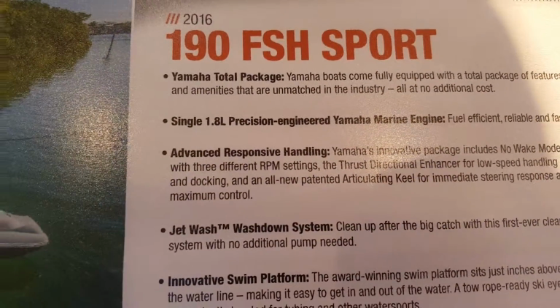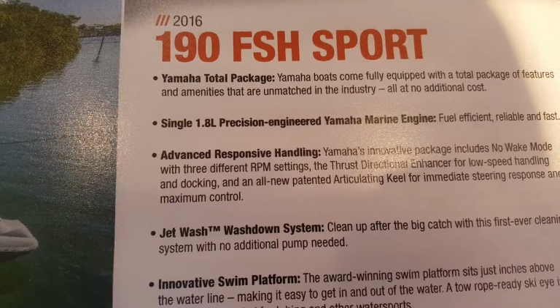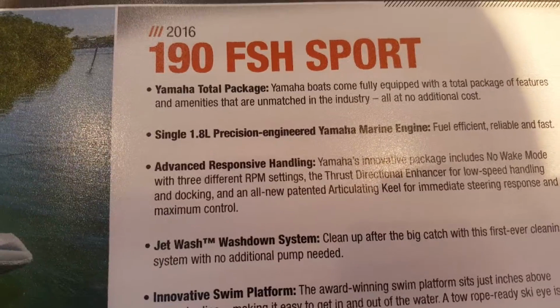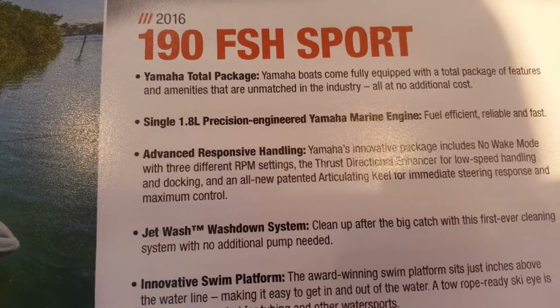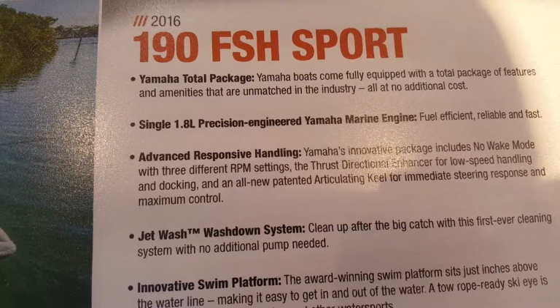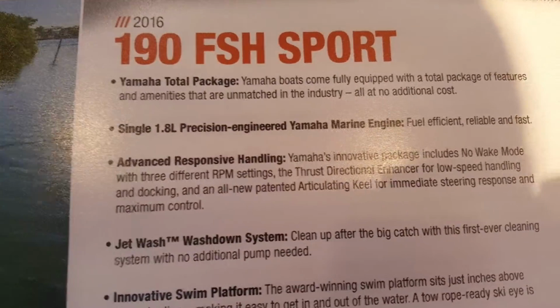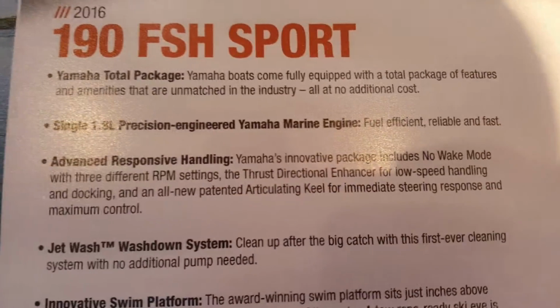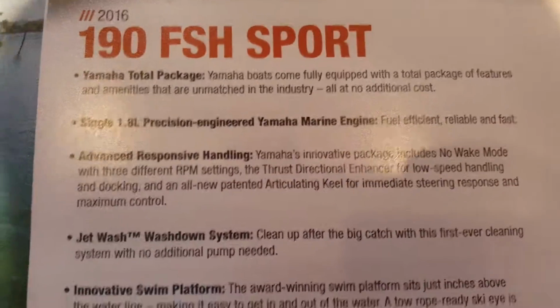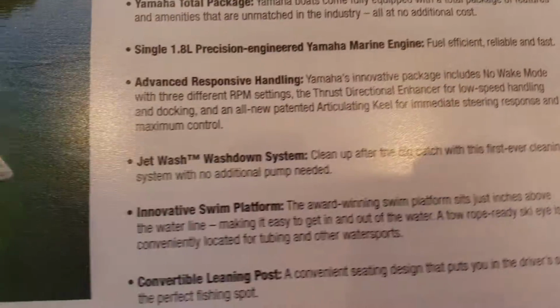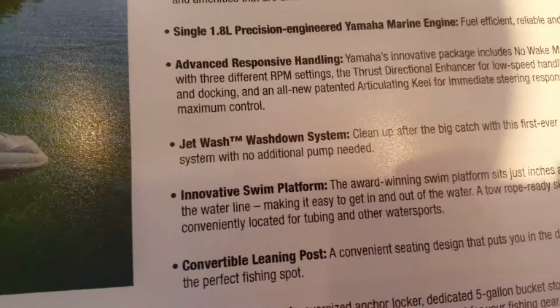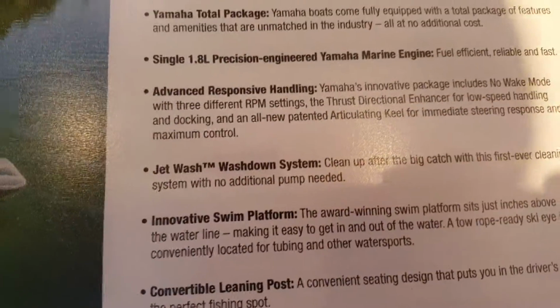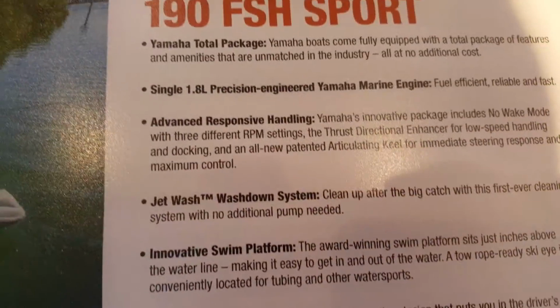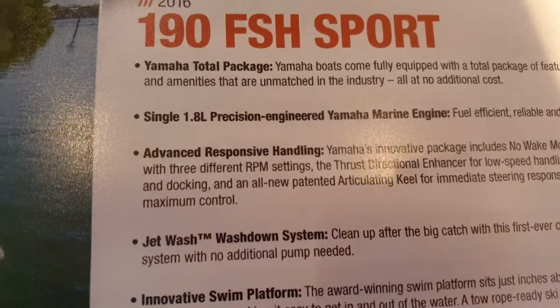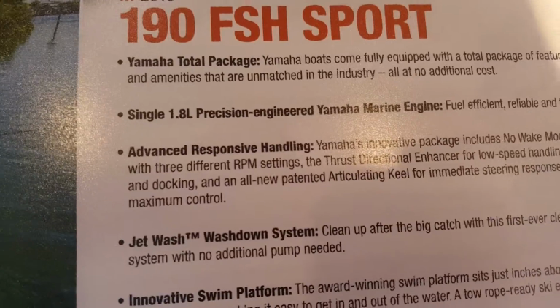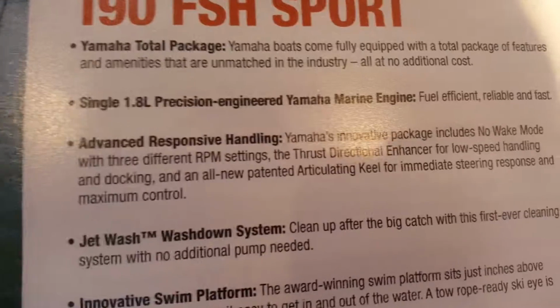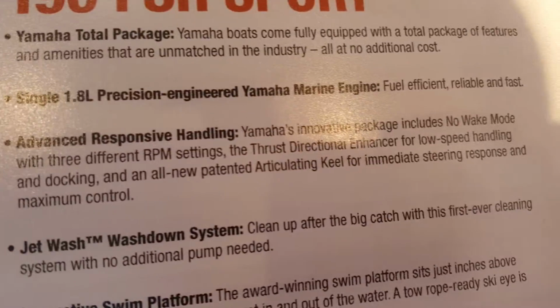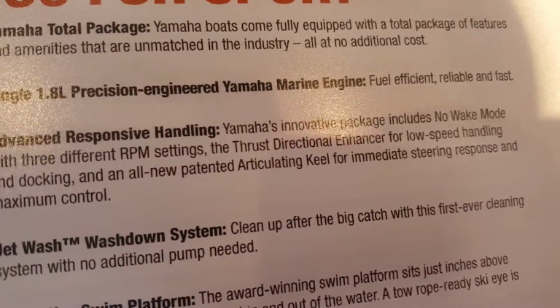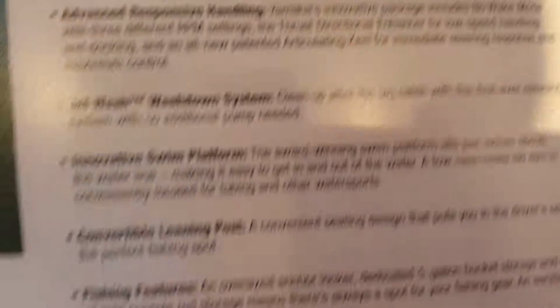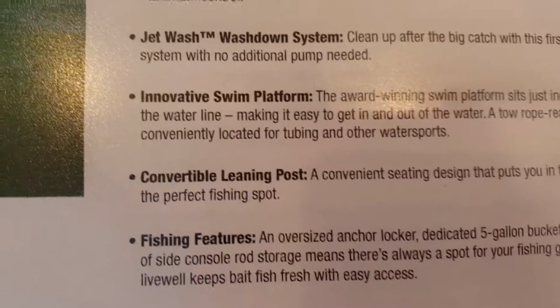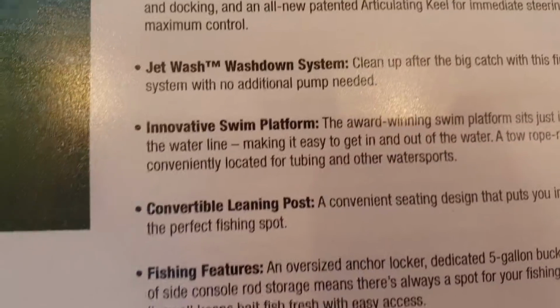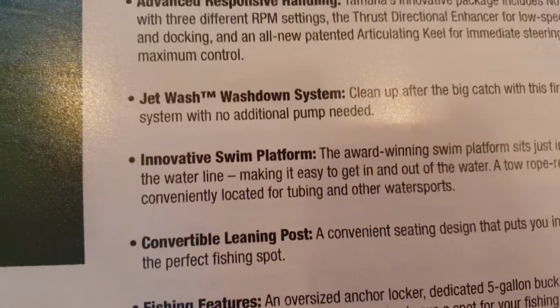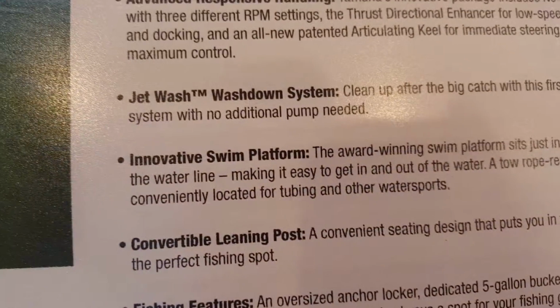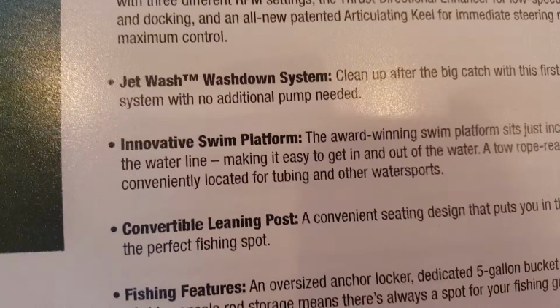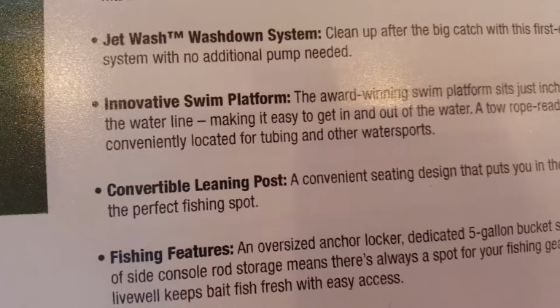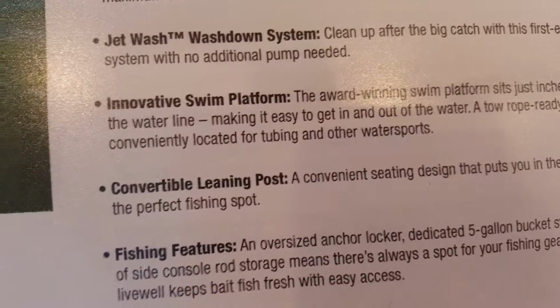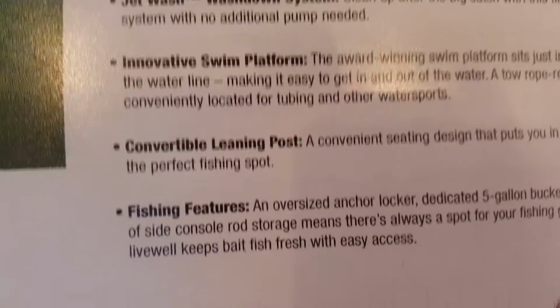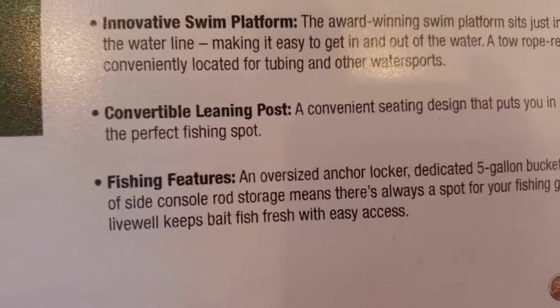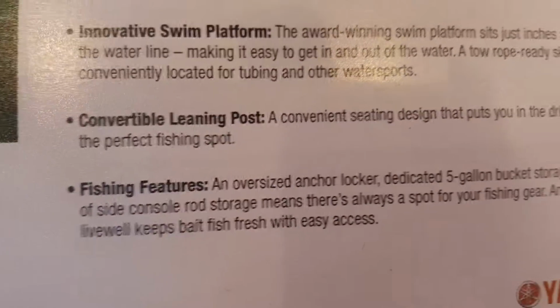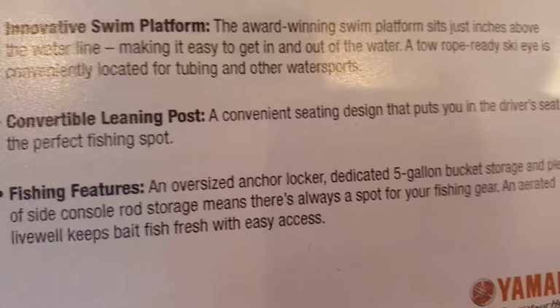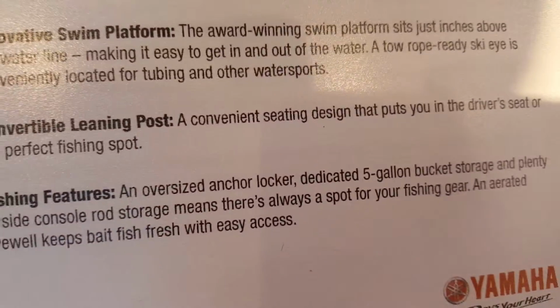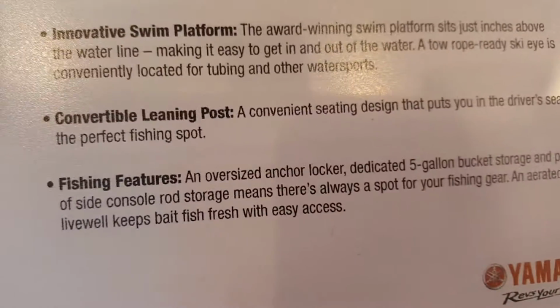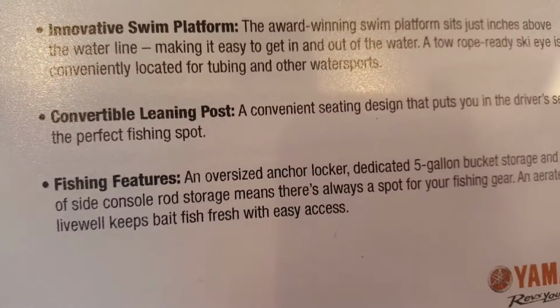The boat comes fully equipped with a total package of features and unmatched industry costs. It has a 1.8-liter precision Yamaha marine engine with effective response handling. Here's the swim platform, which is pretty cool — I'll show it to you in a second. And here are your fishing features for your fishermen.